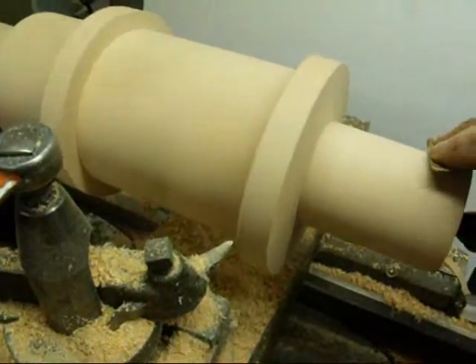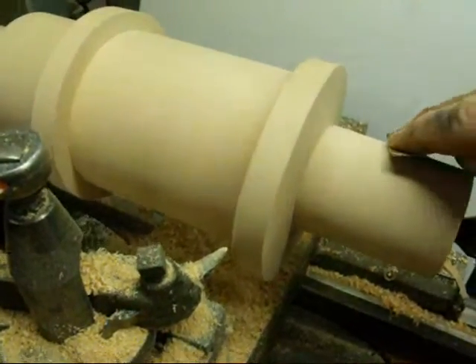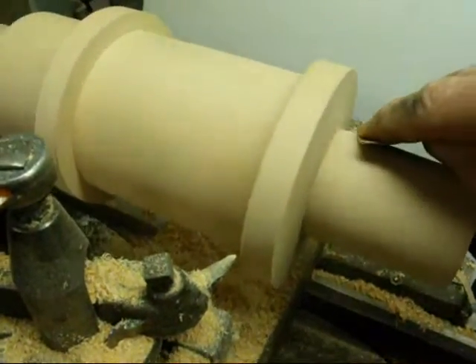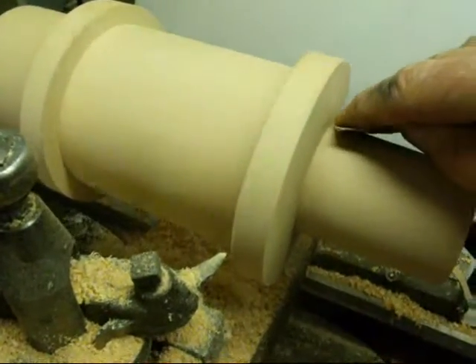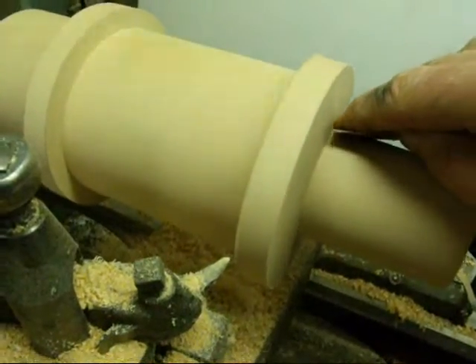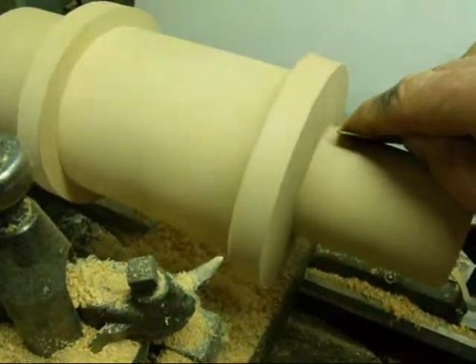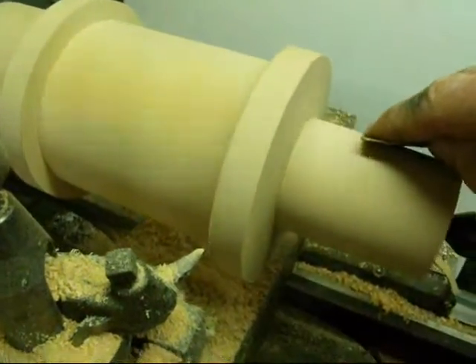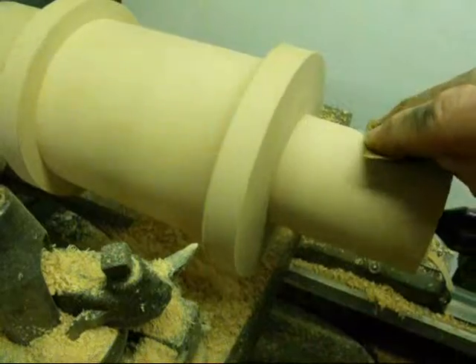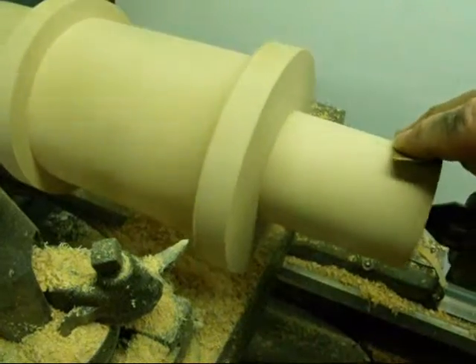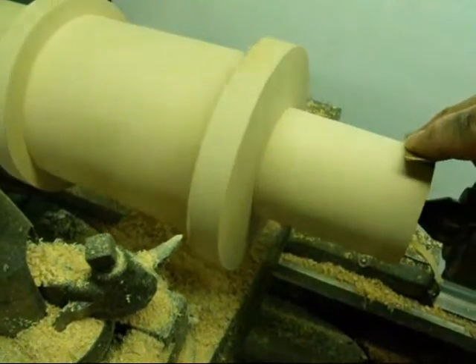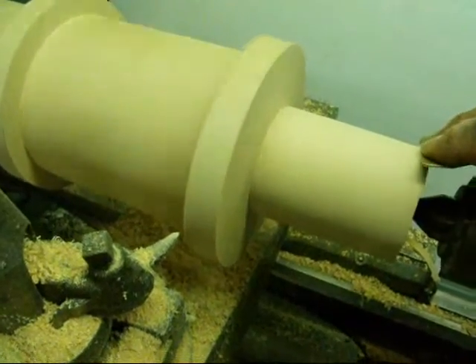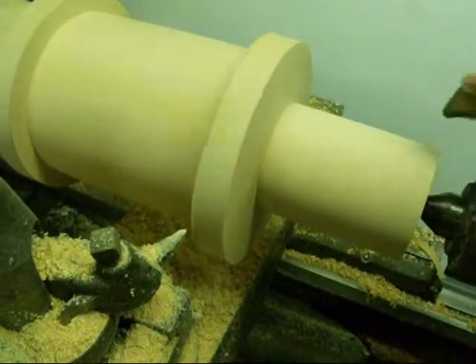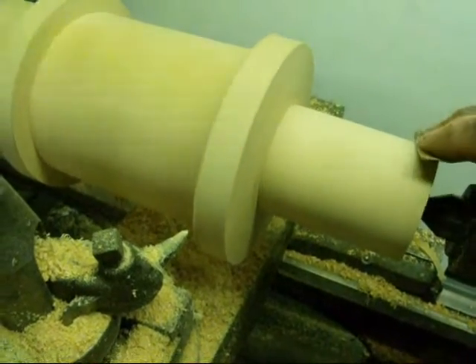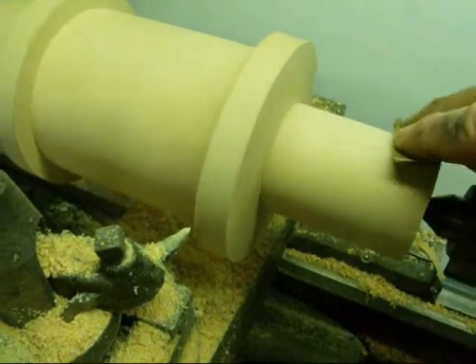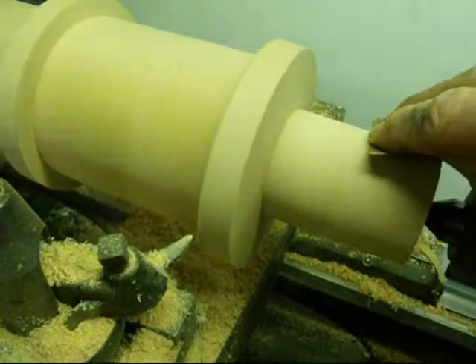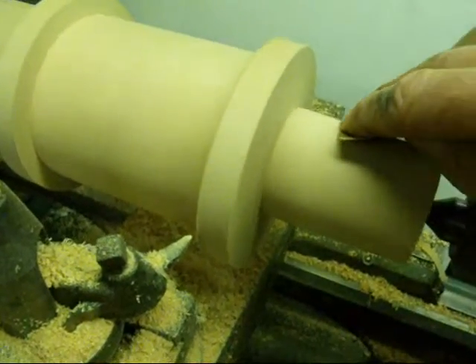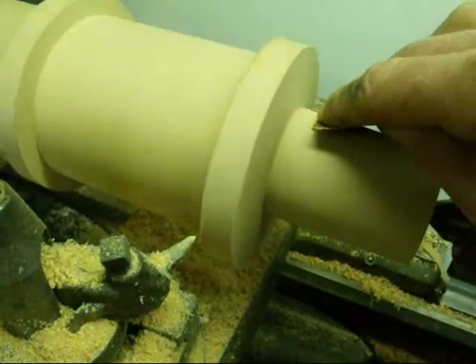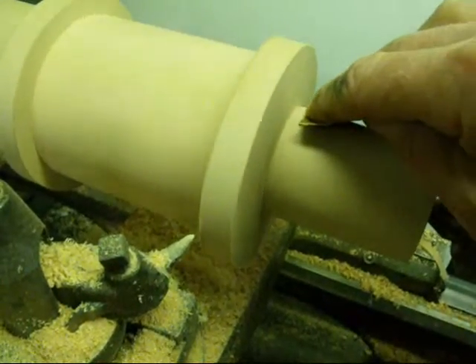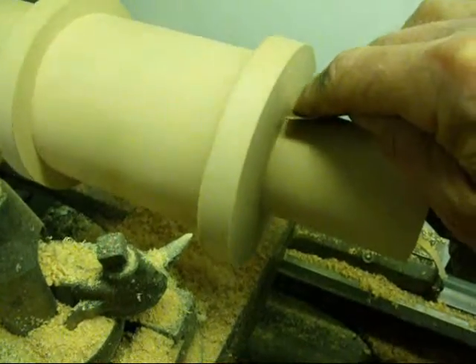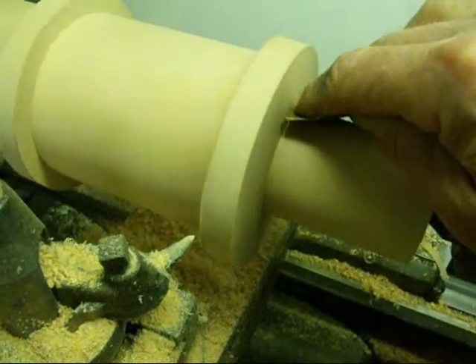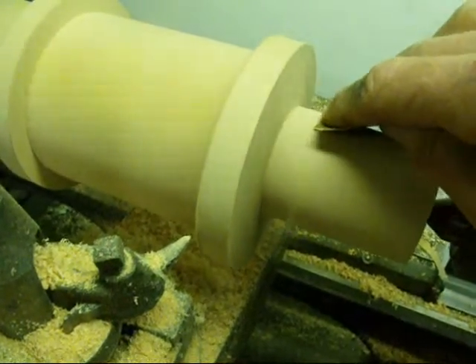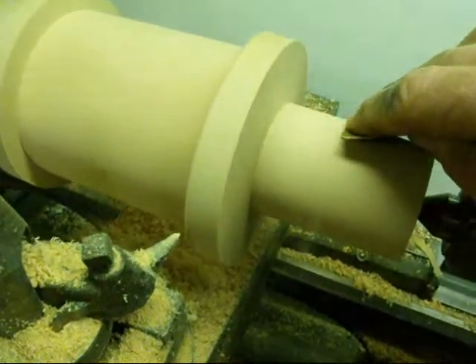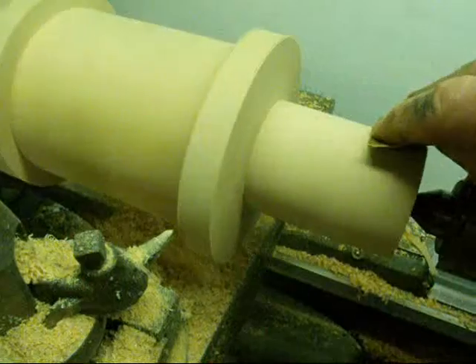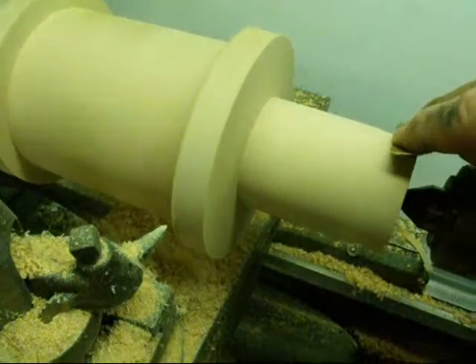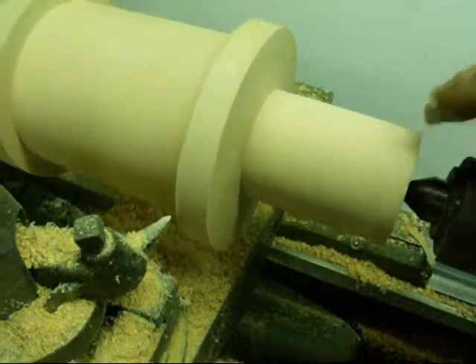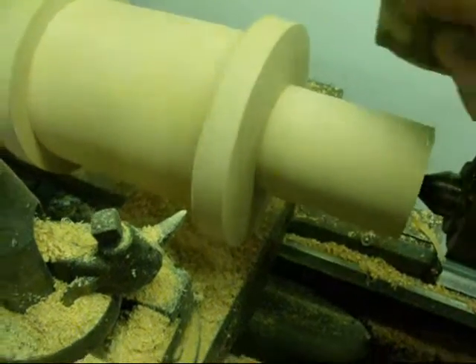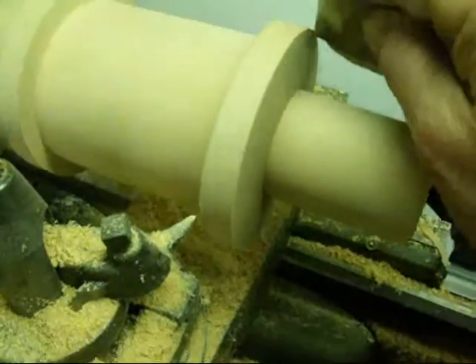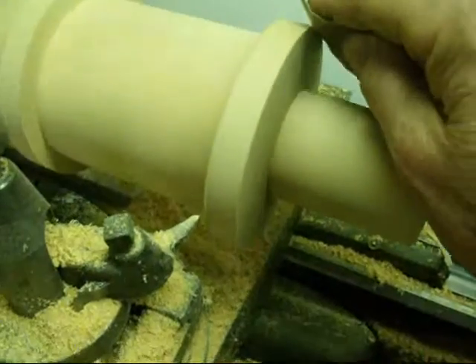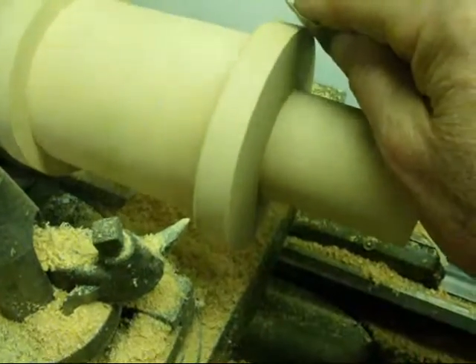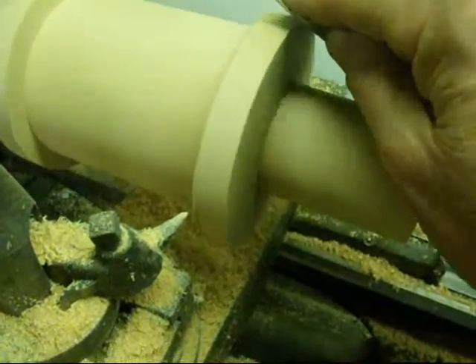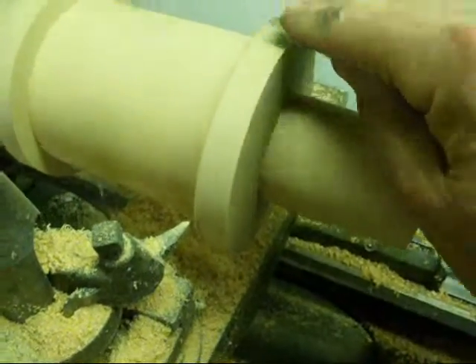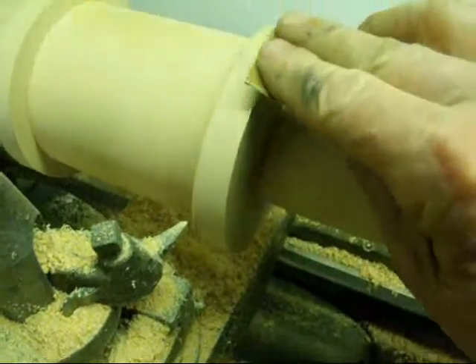I'm going to sand it with two different grades of paper, first a 100 and then about a 180, and break all these corners.